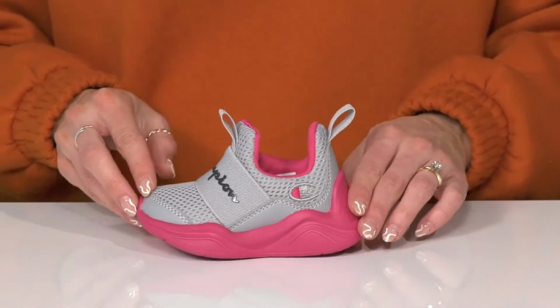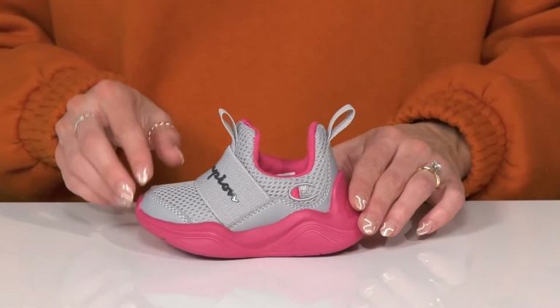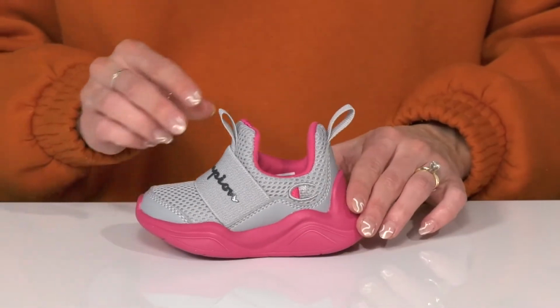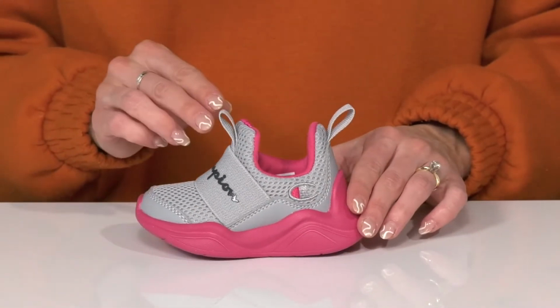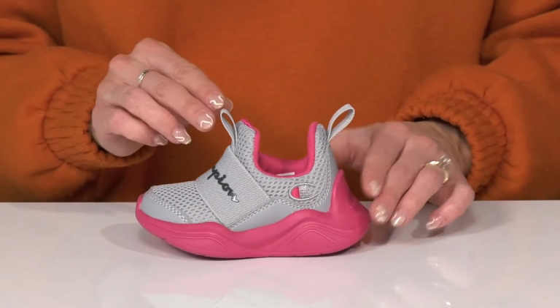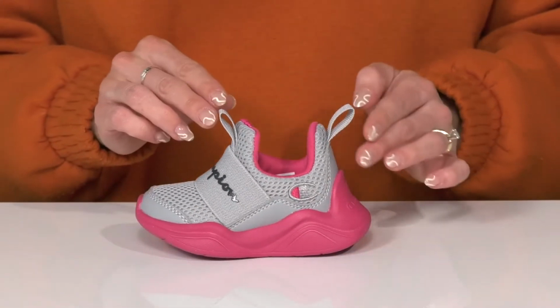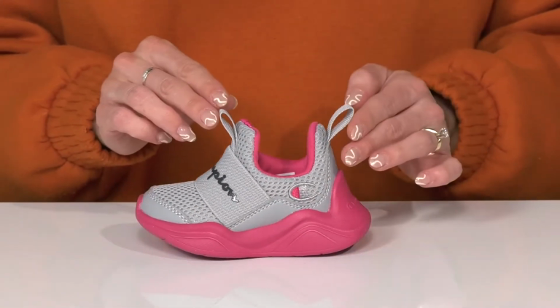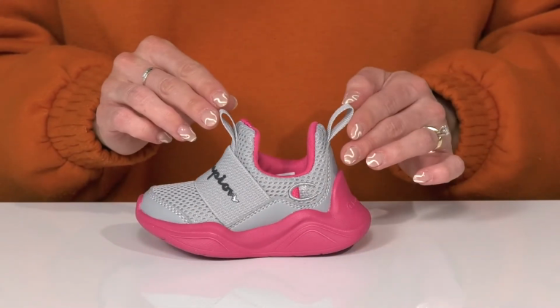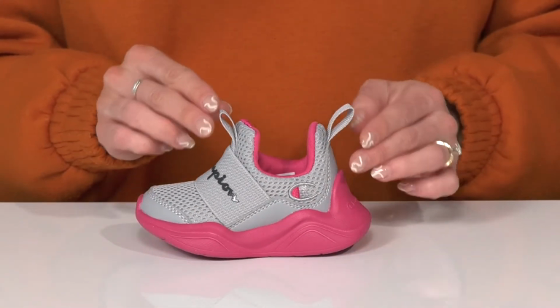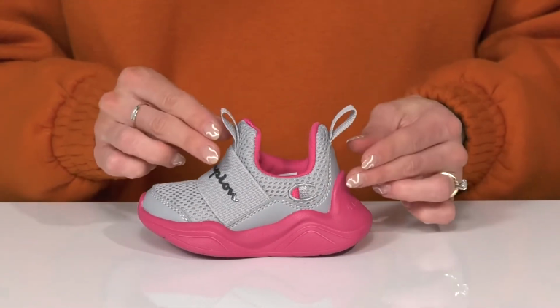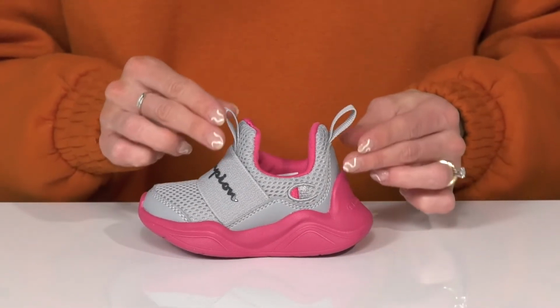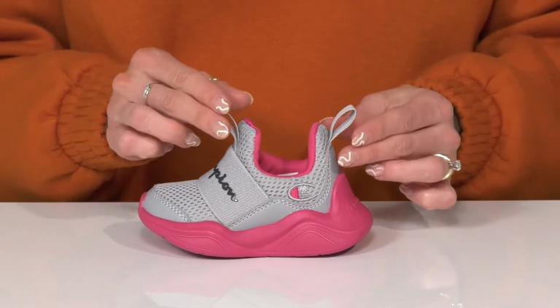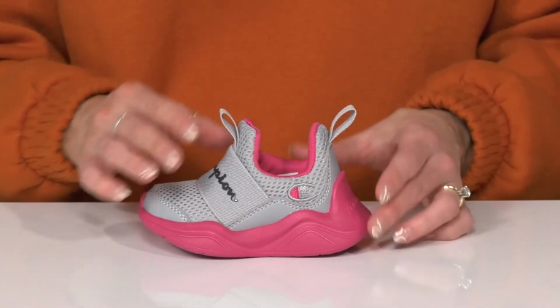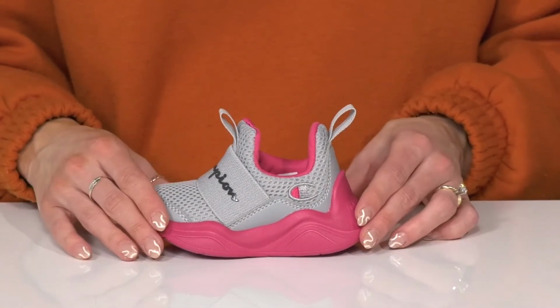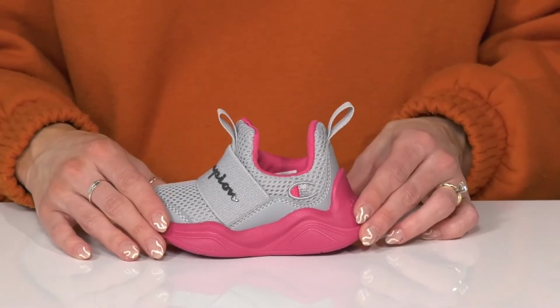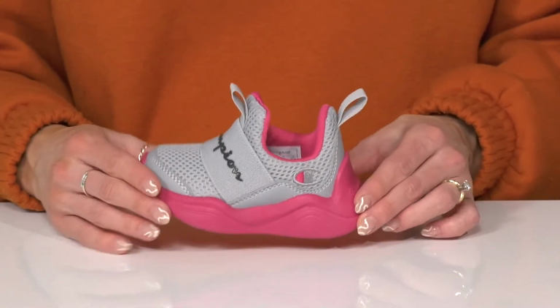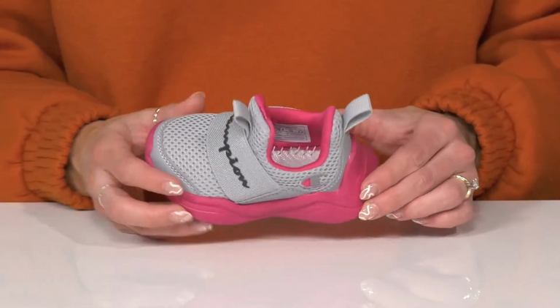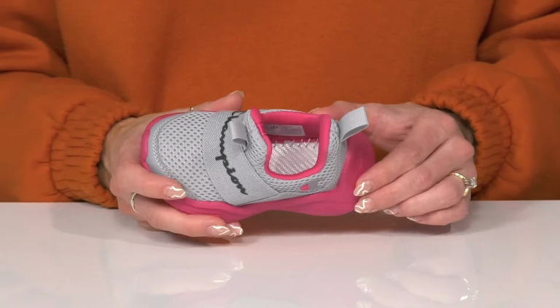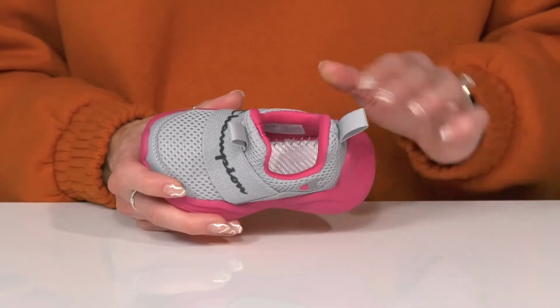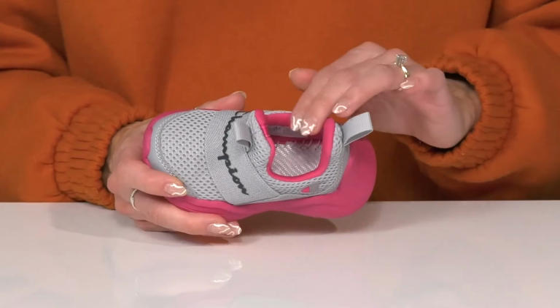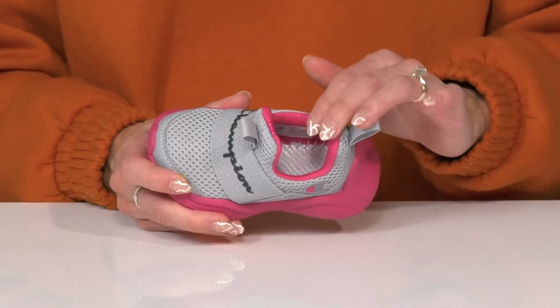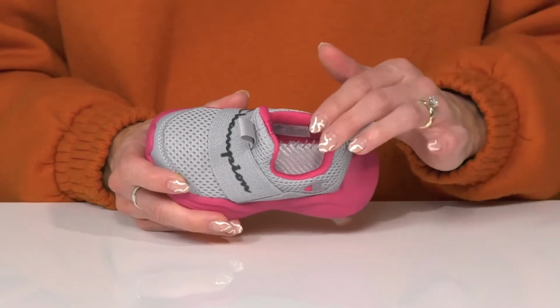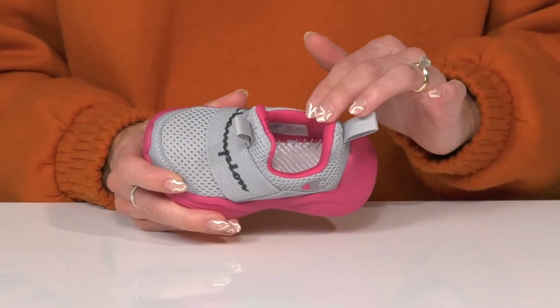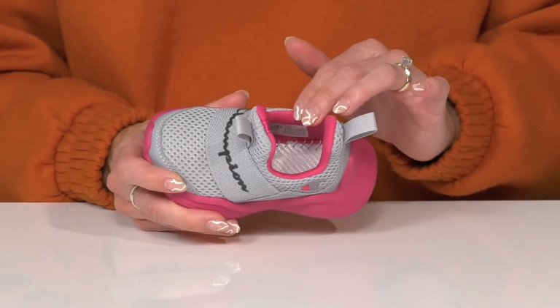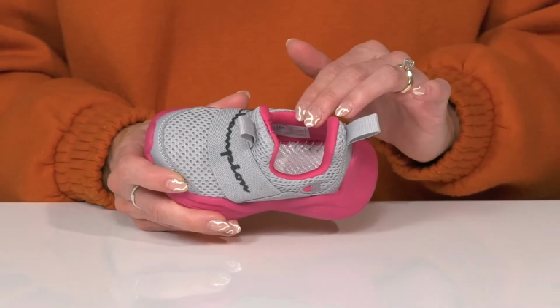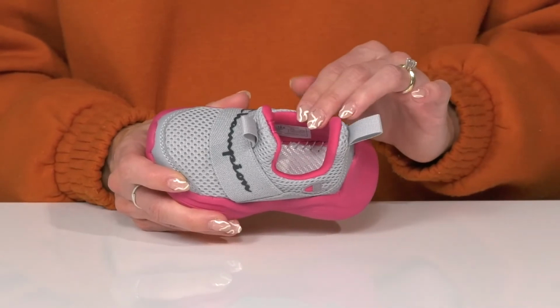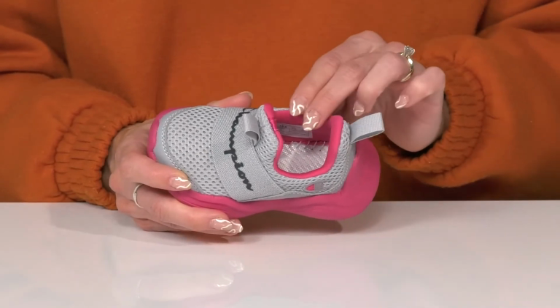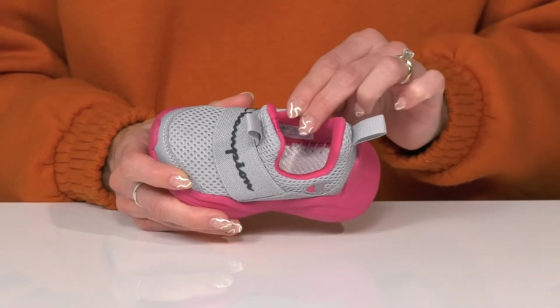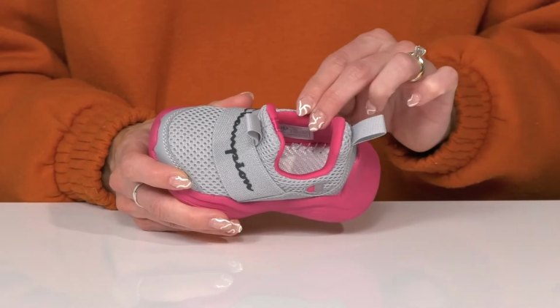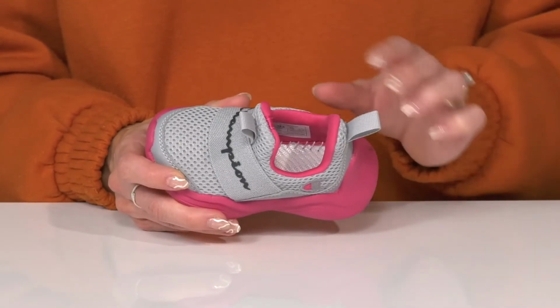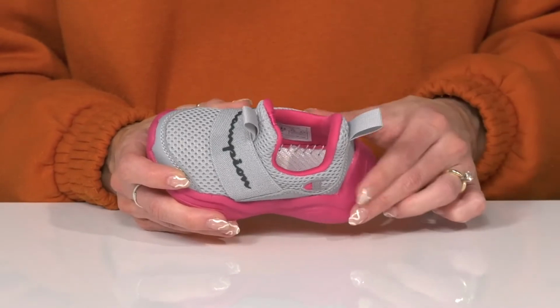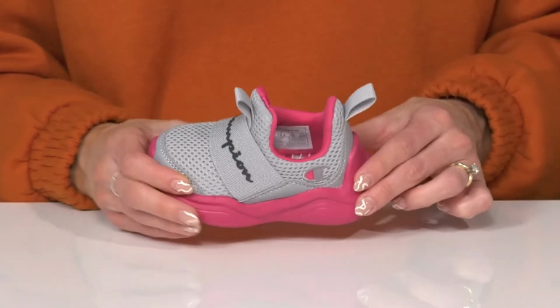These do have a pull tab at the front and back to assist with hassle-free entry, and there's some cushioning around the collar to keep them nice and comfortable.